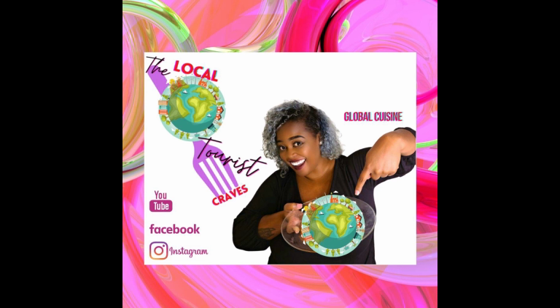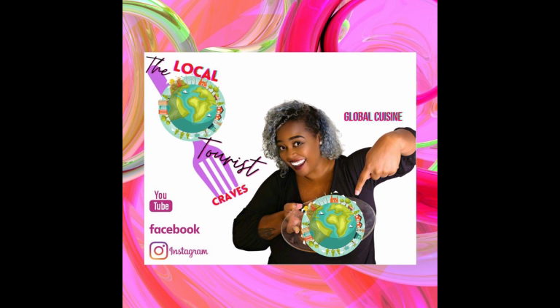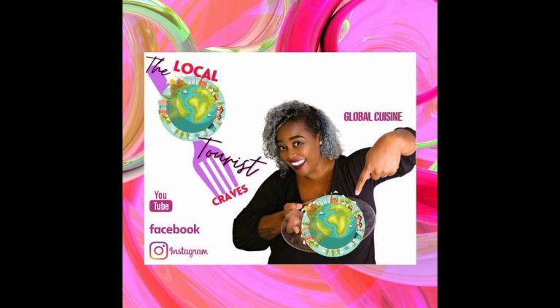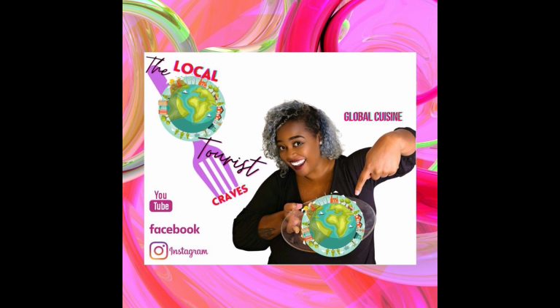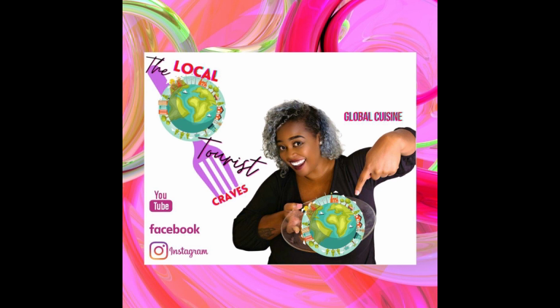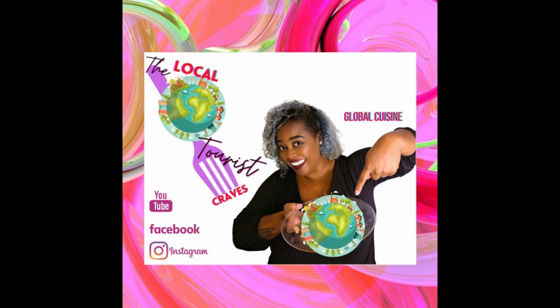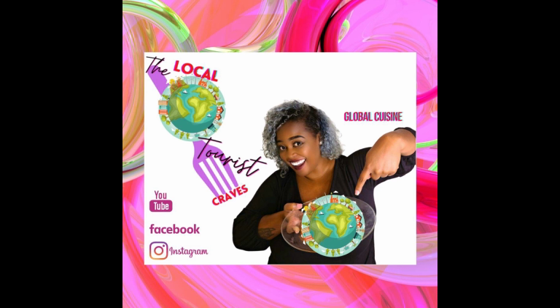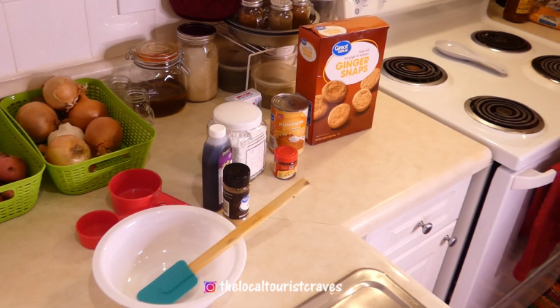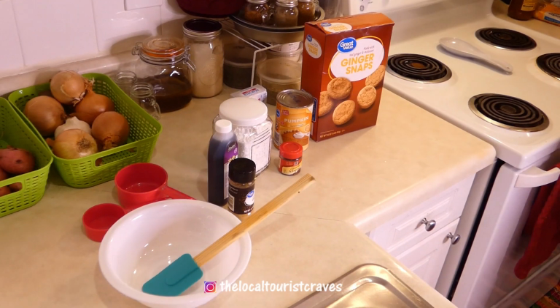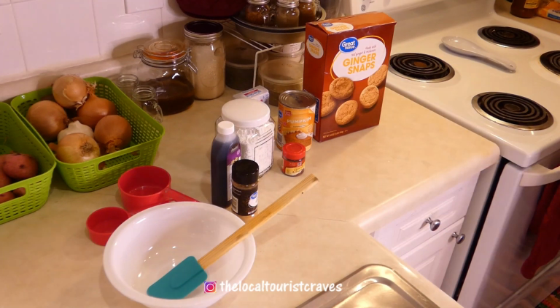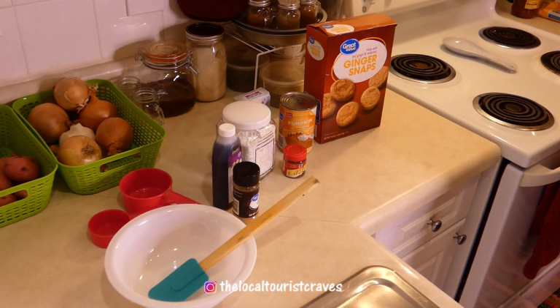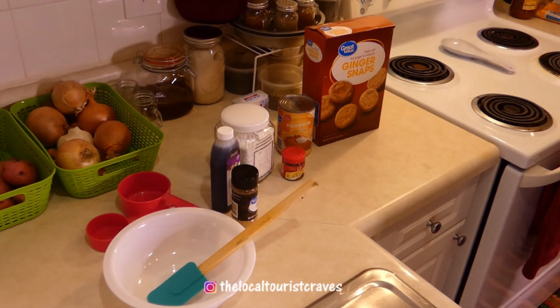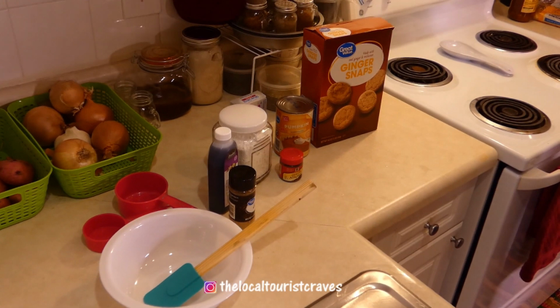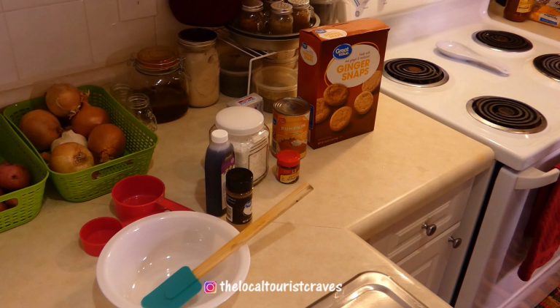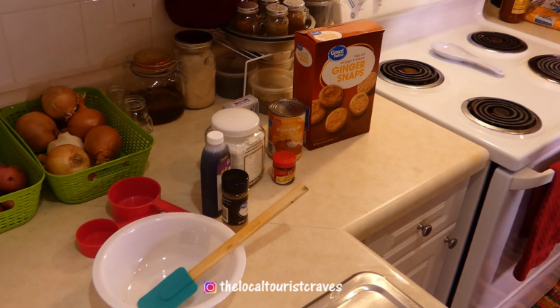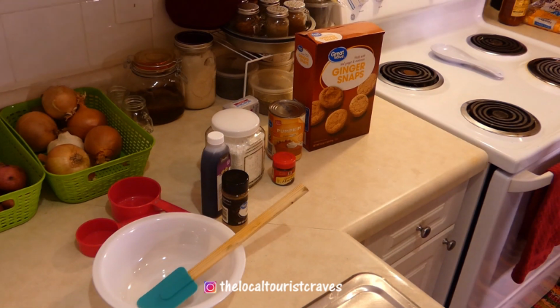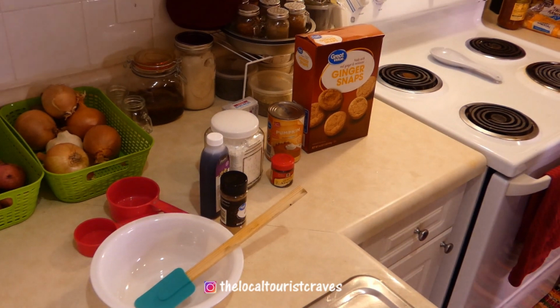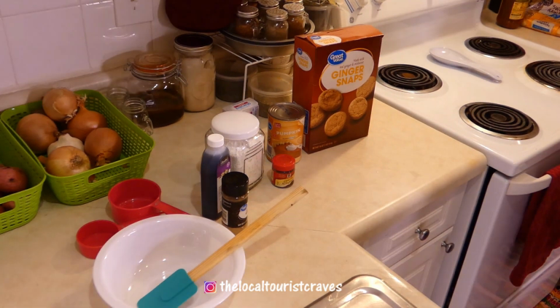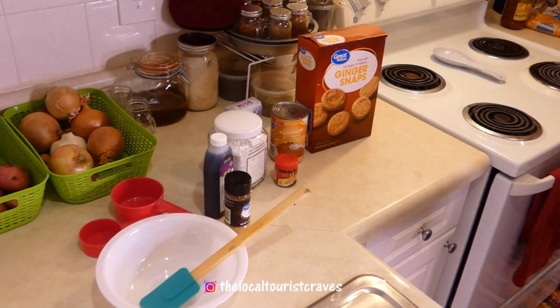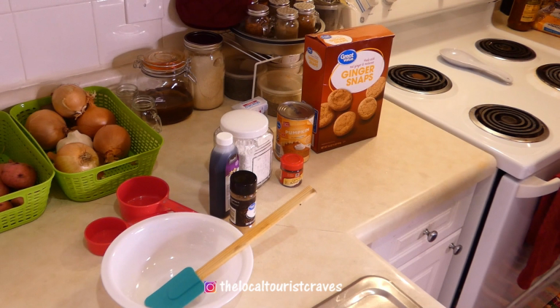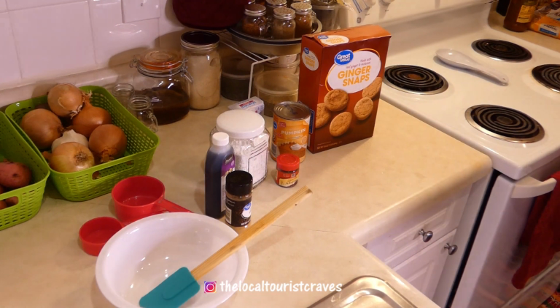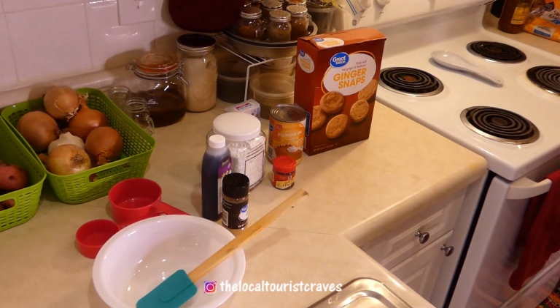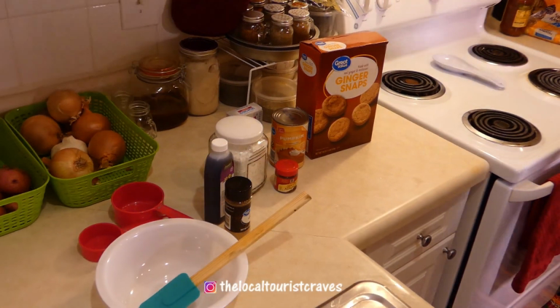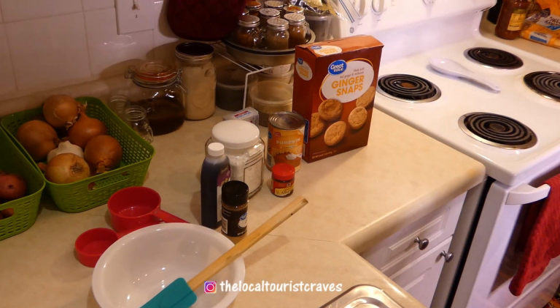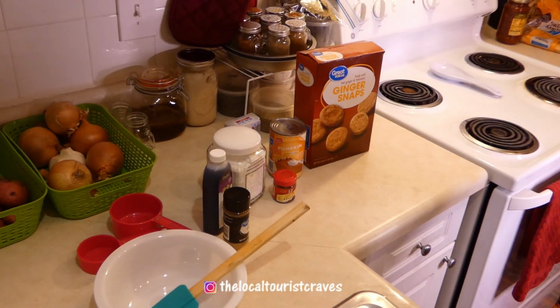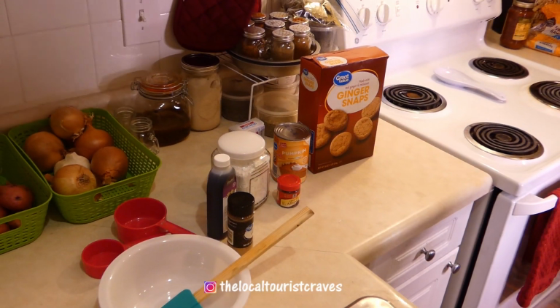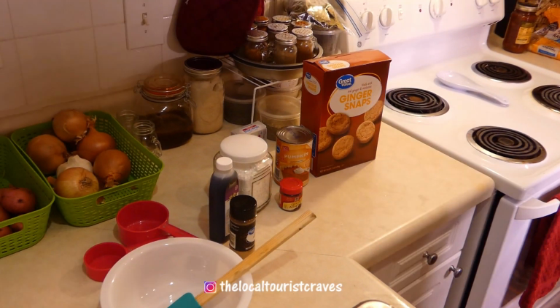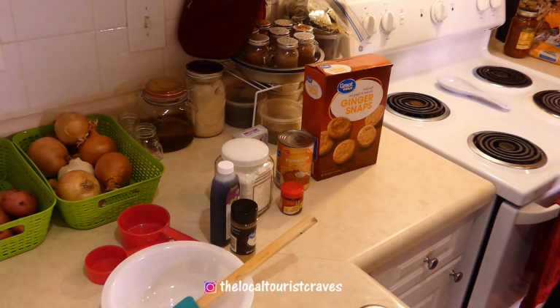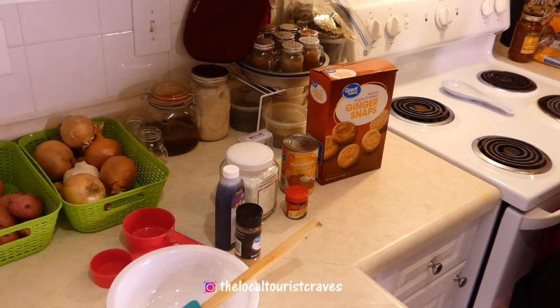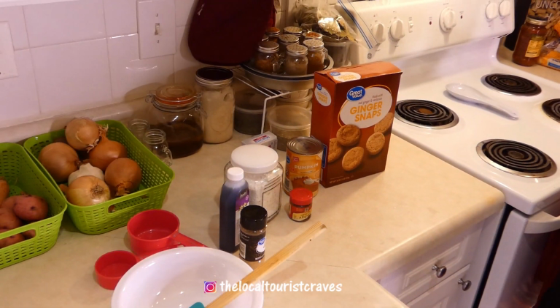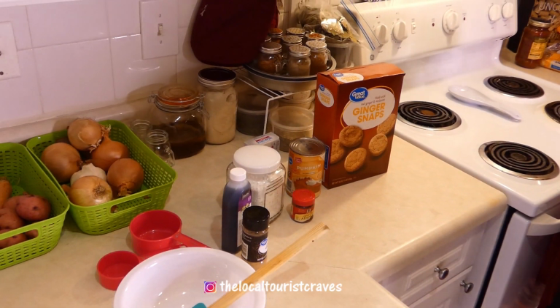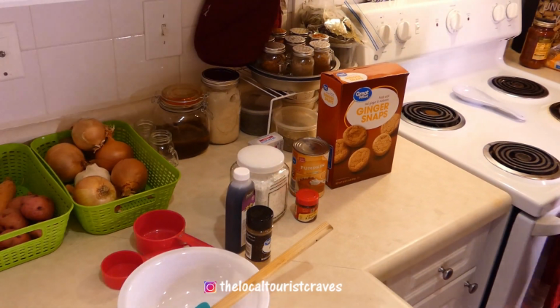You hungry? Let's take a trip. What's up locals? It's your girl AJ from Local Tourist Cravings, and for today's recipe we are going to make pumpkin pie dip.